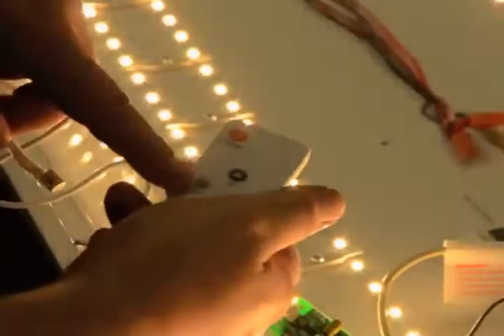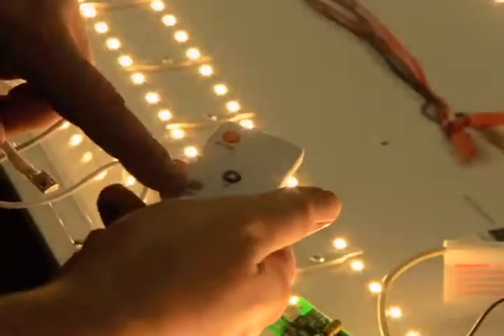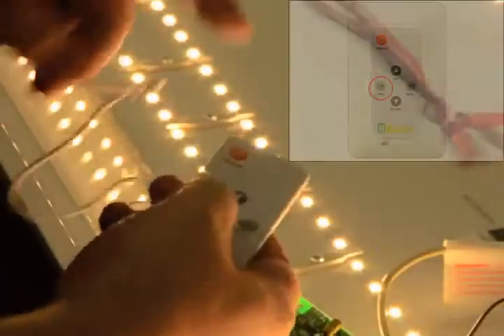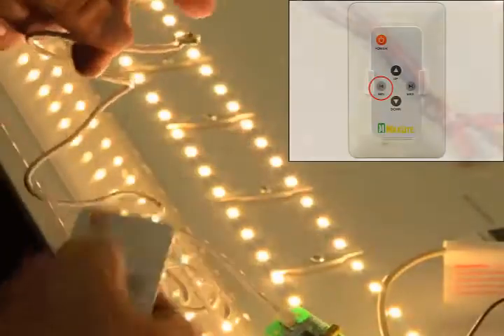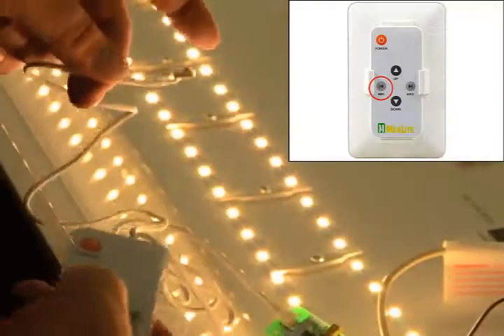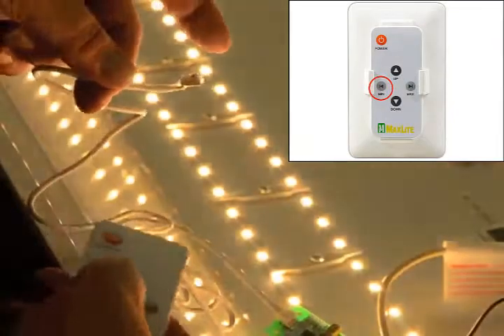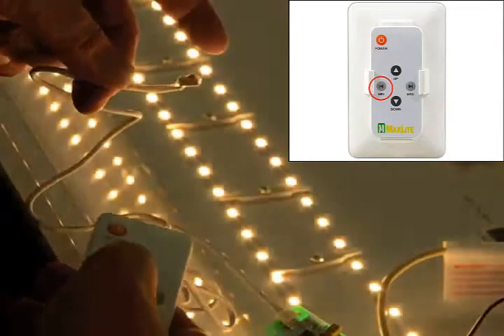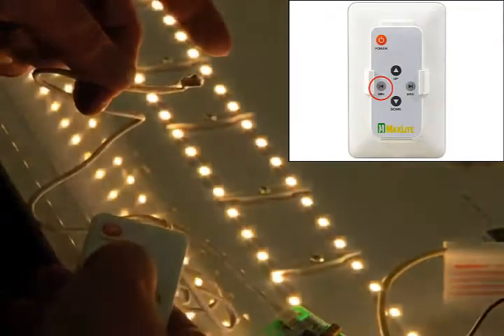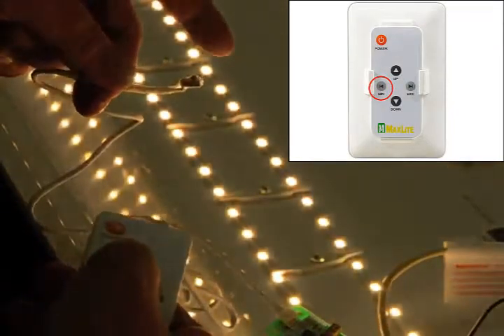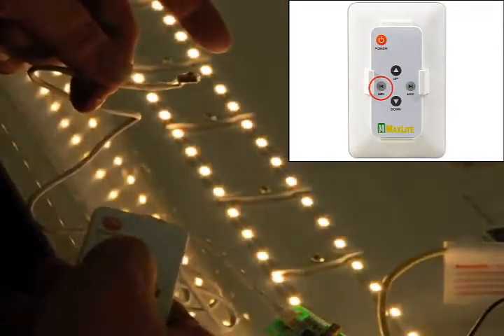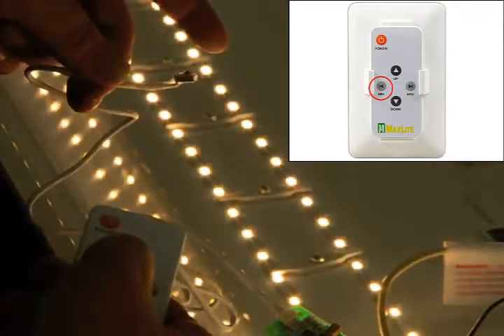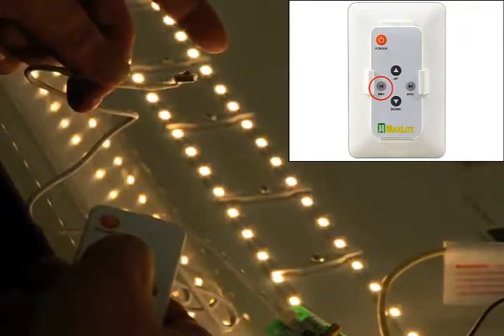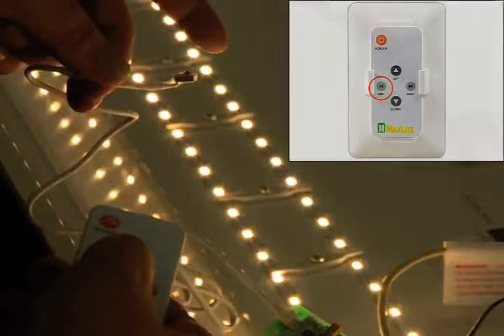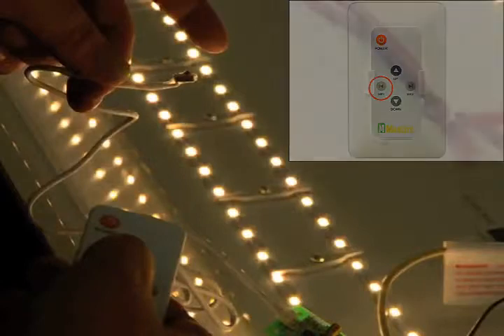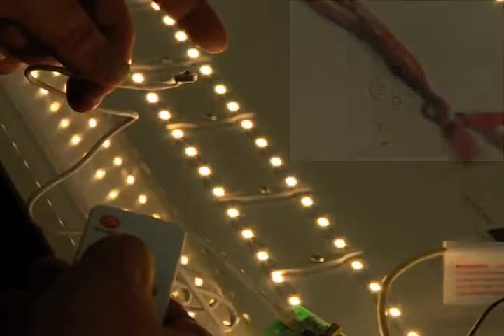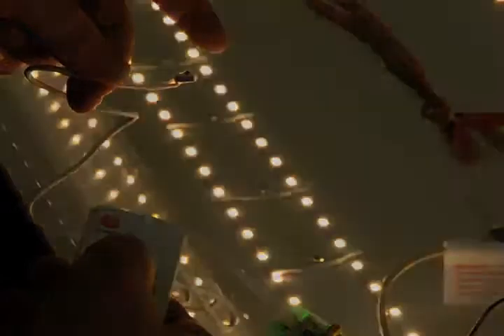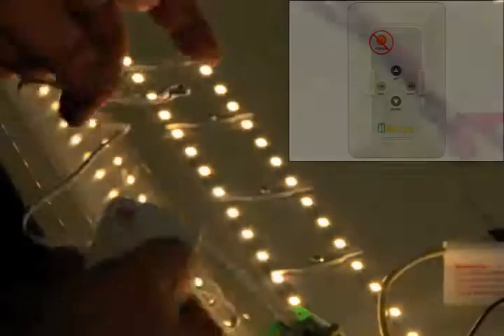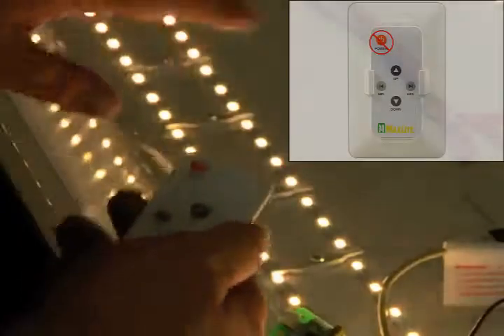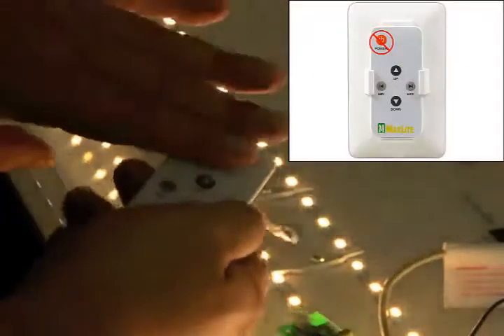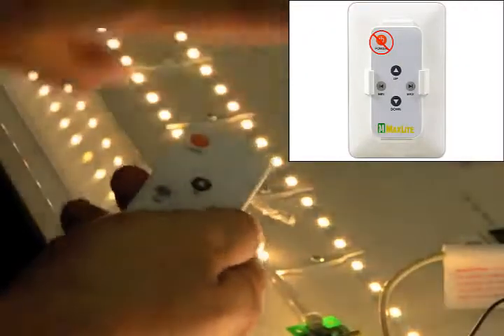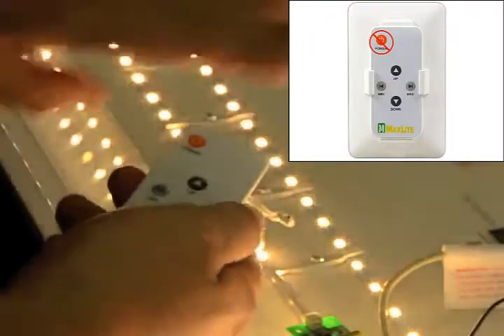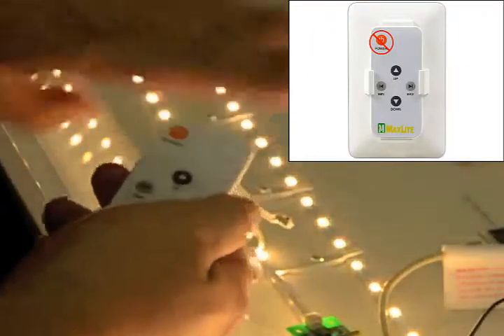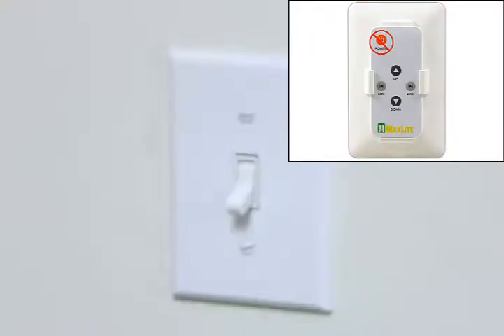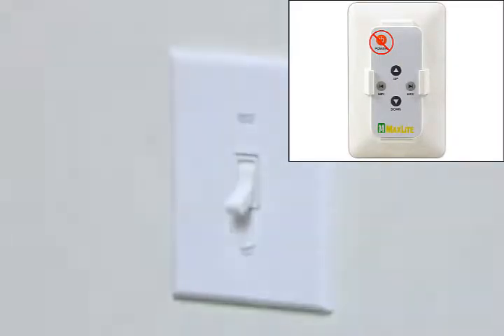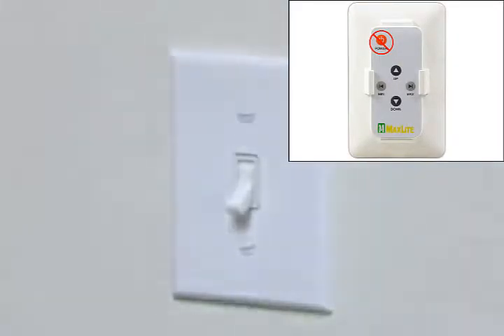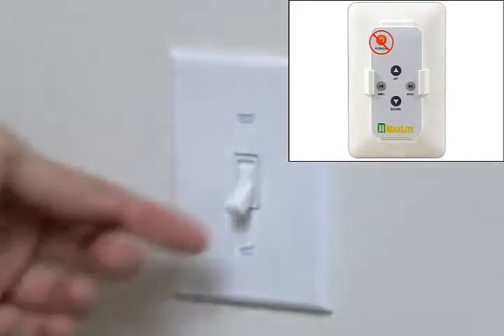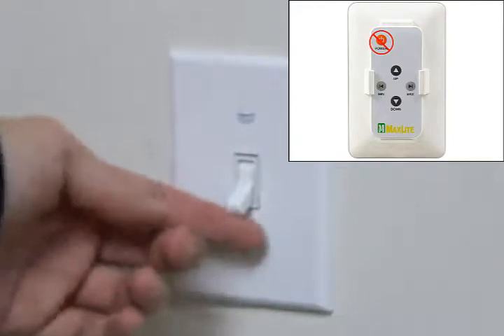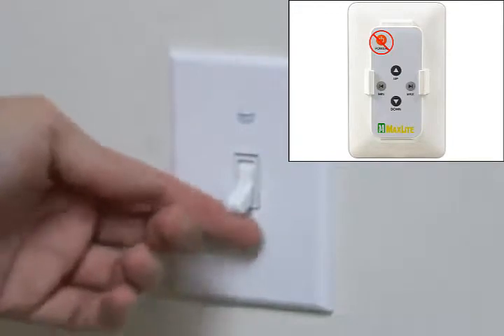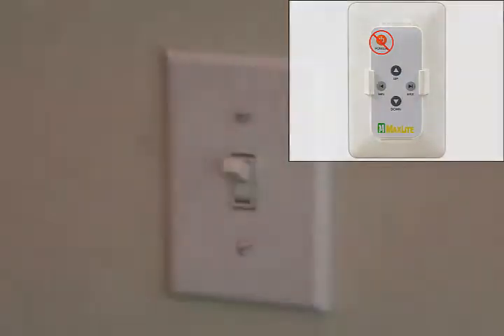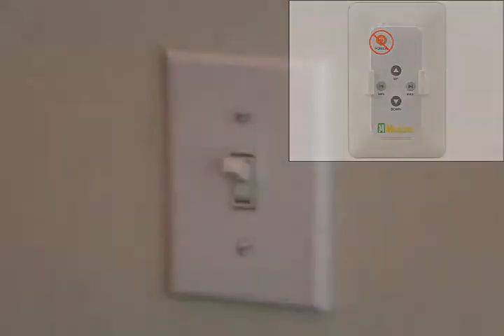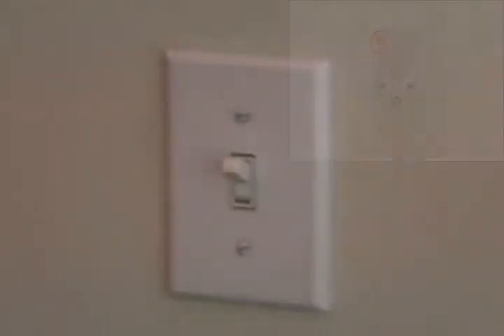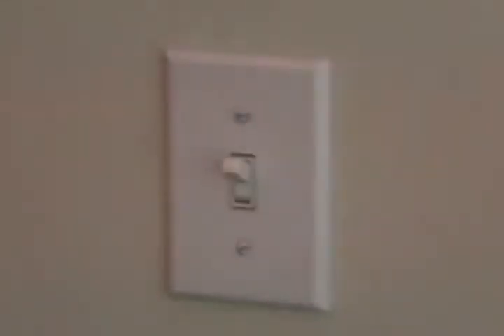The min button will bring the fixtures to the lowest light level with just a single push. The power button is disabled in this configuration. The wall switch is used to power the fixture on and off.